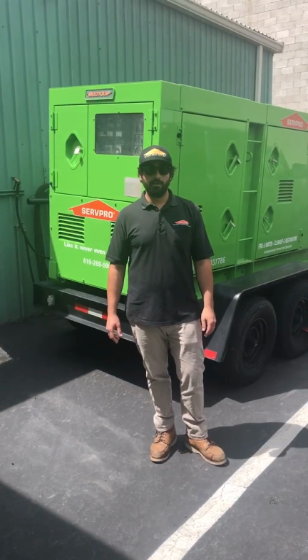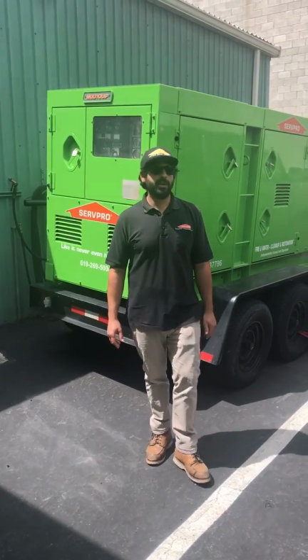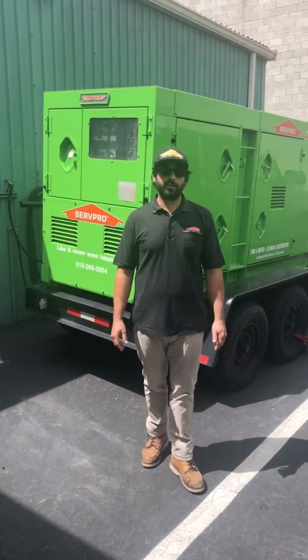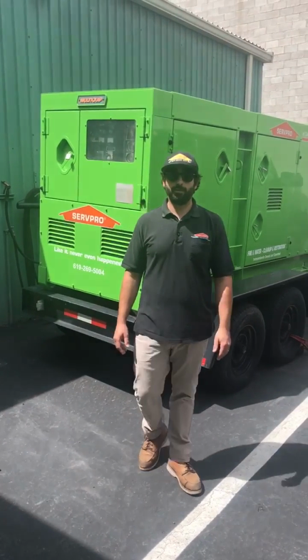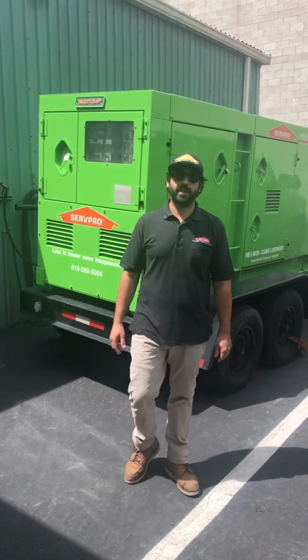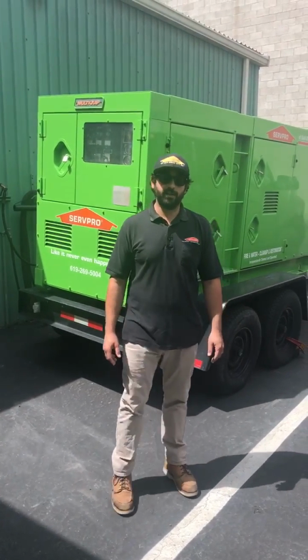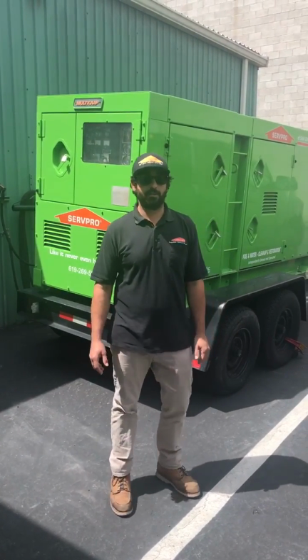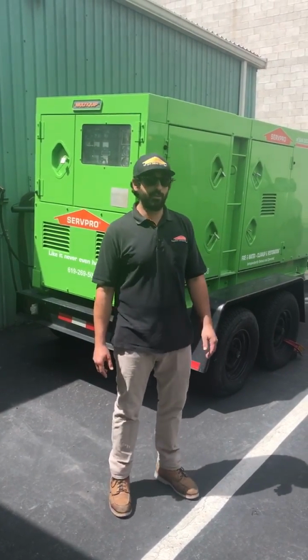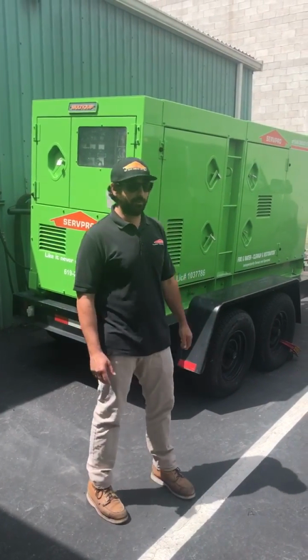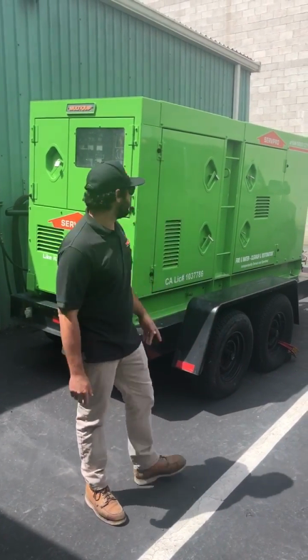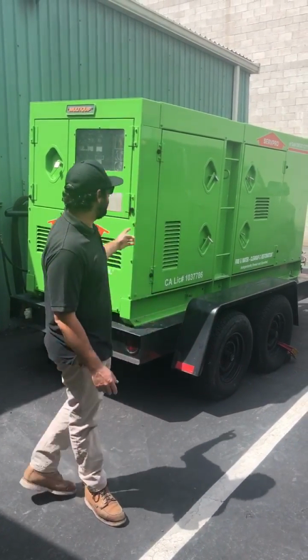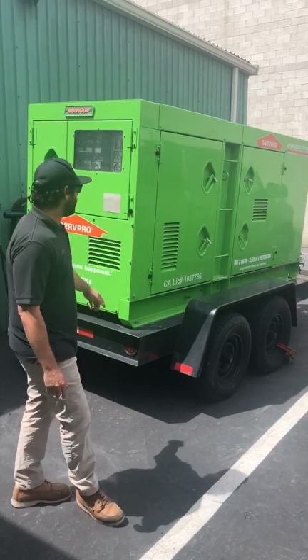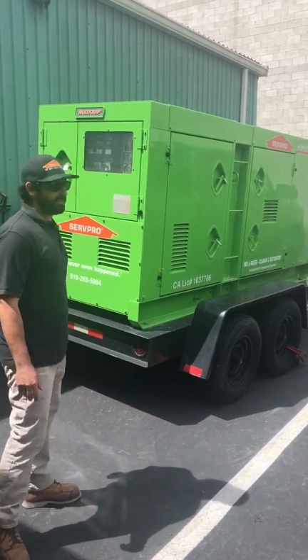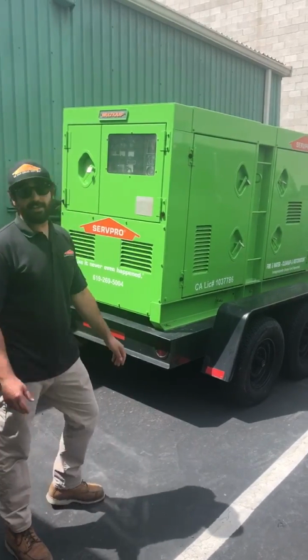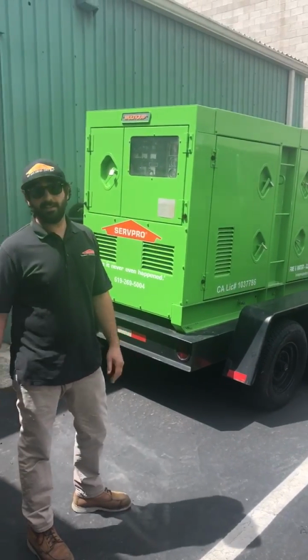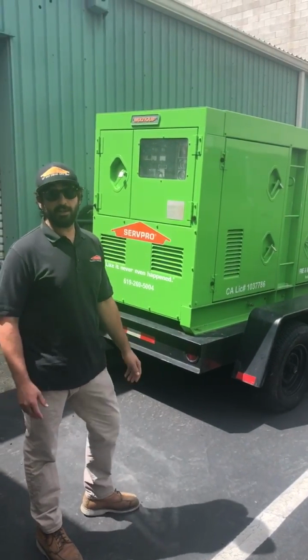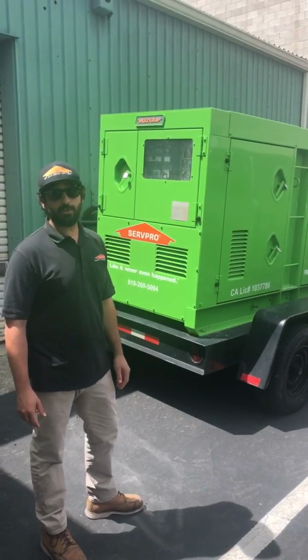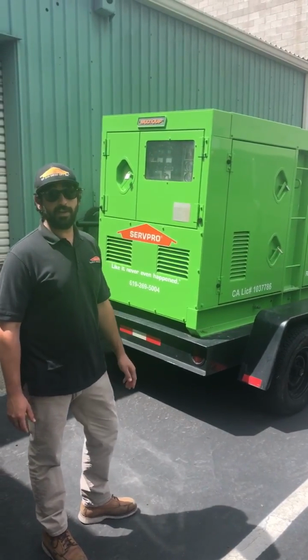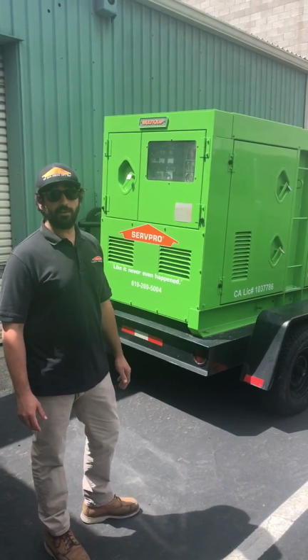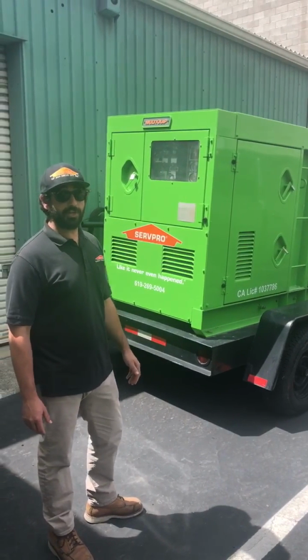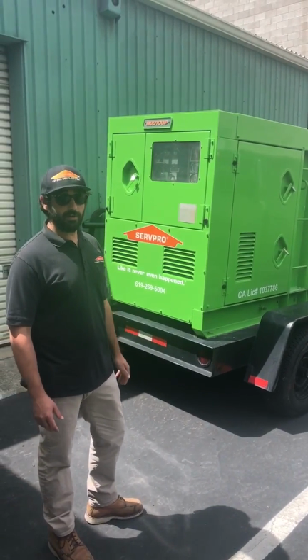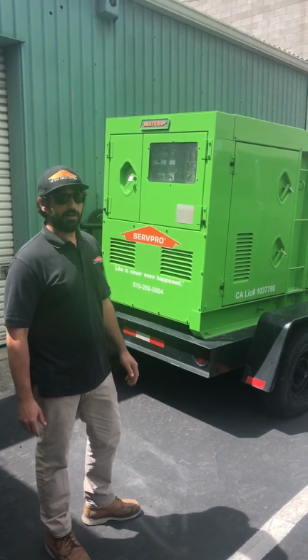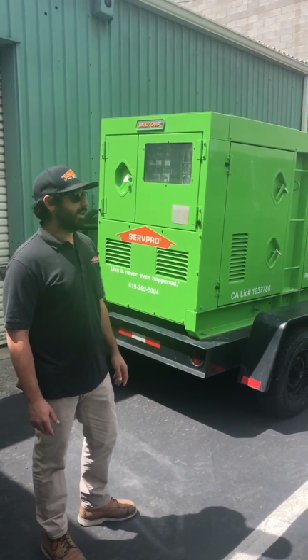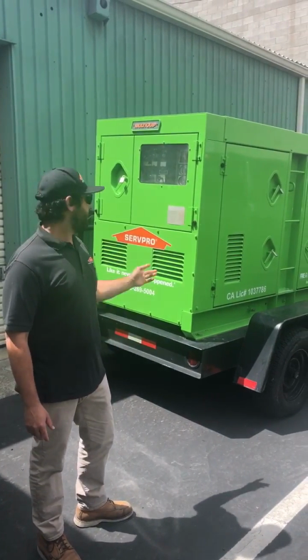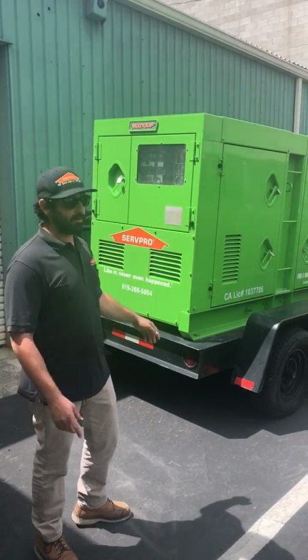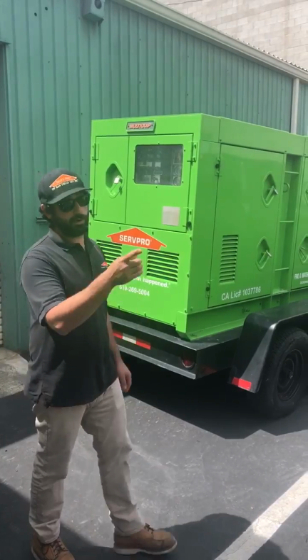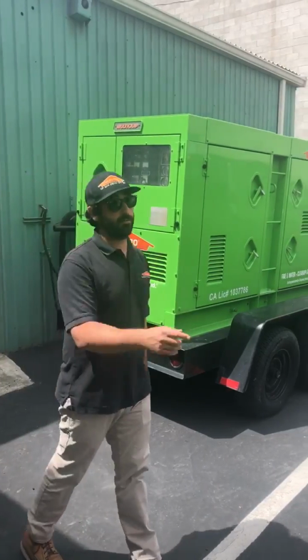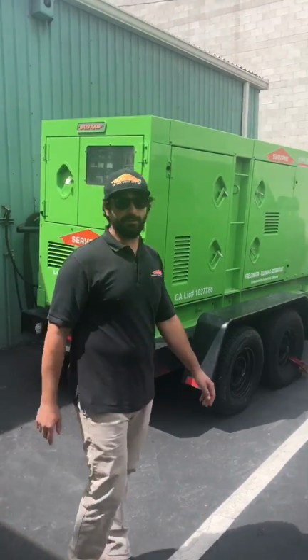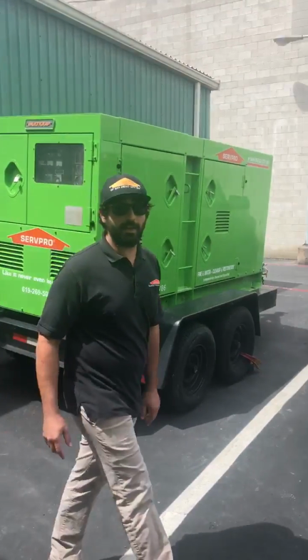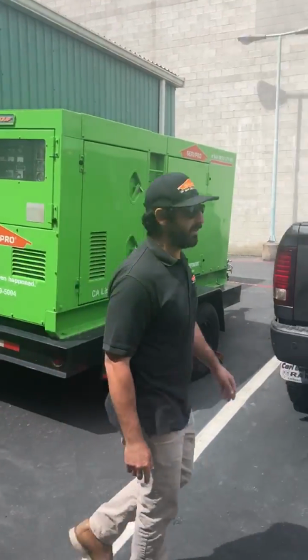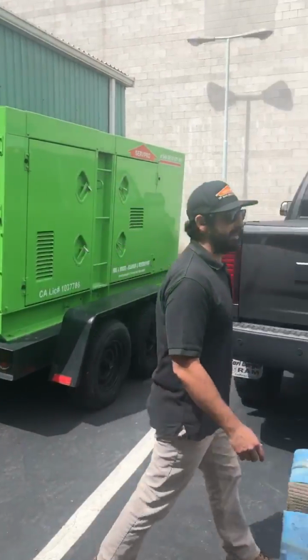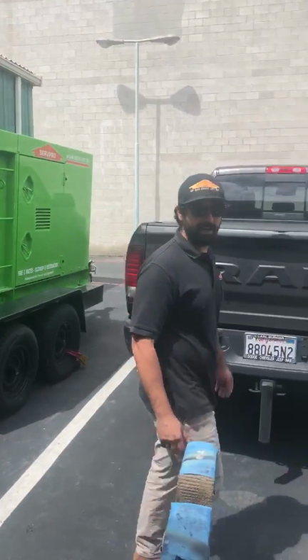We're here on a commercial fire loss using one of our pieces of equipment. This is a diesel 125 kilowatt generator. We have it here for a commercial fire that happened in this metal shed.